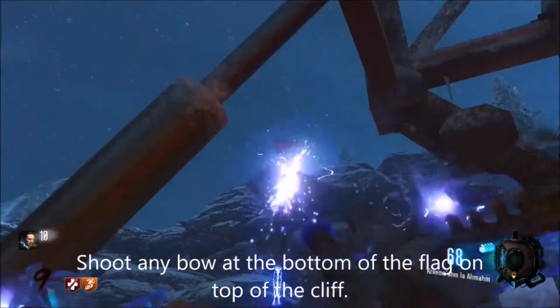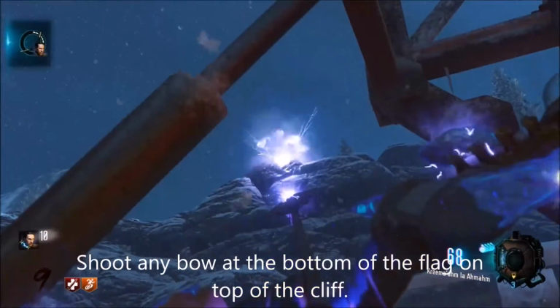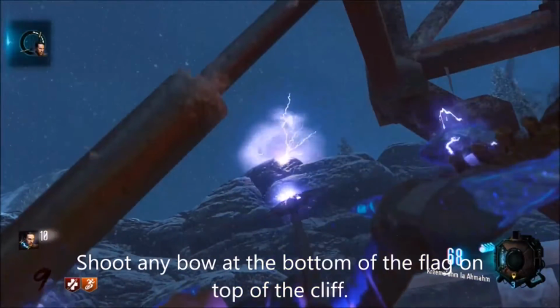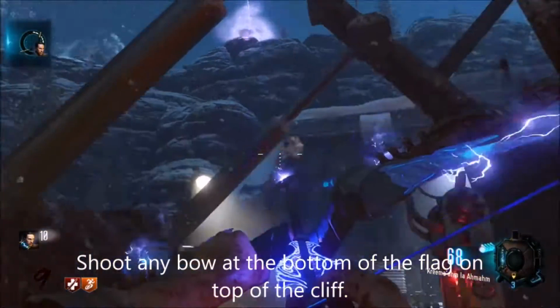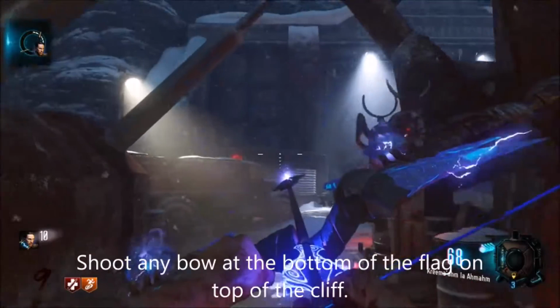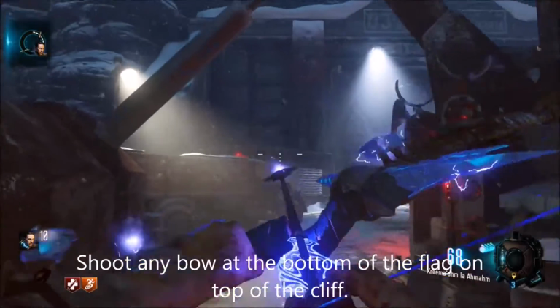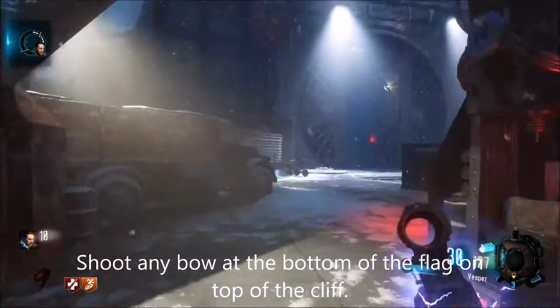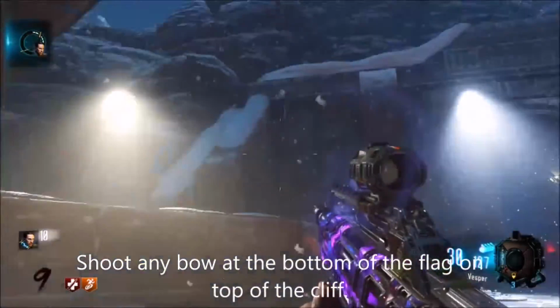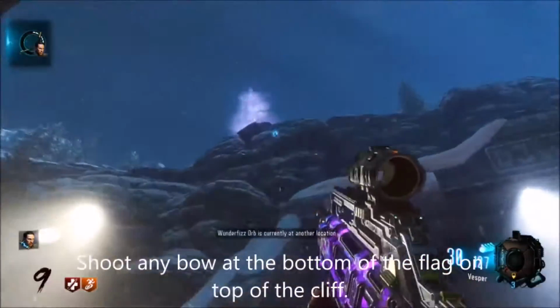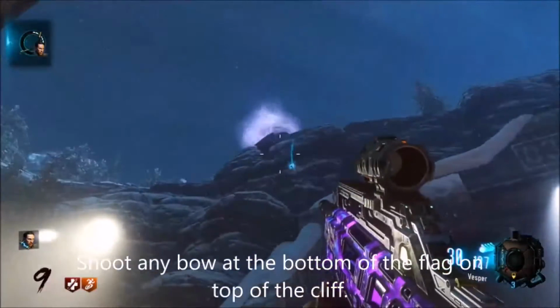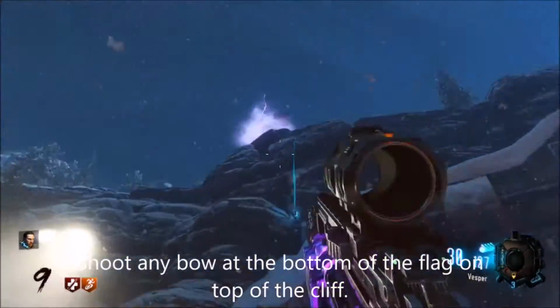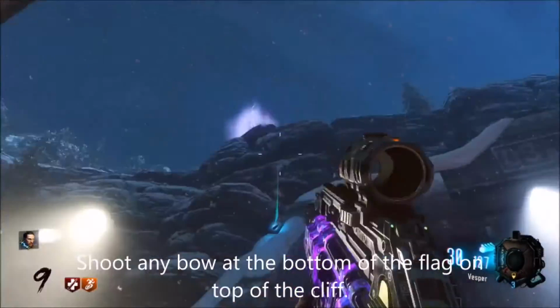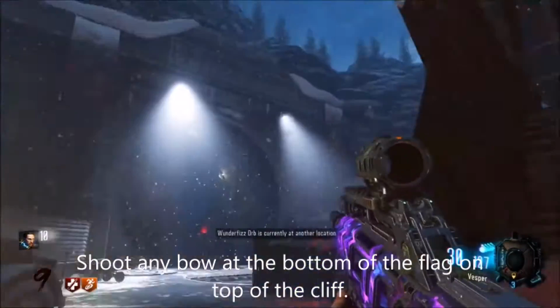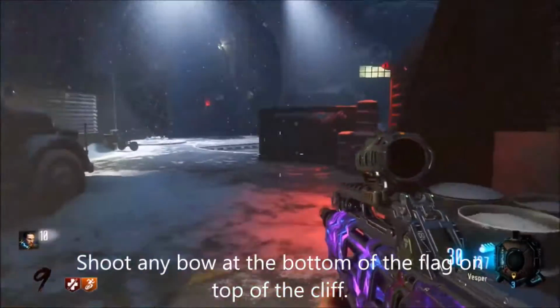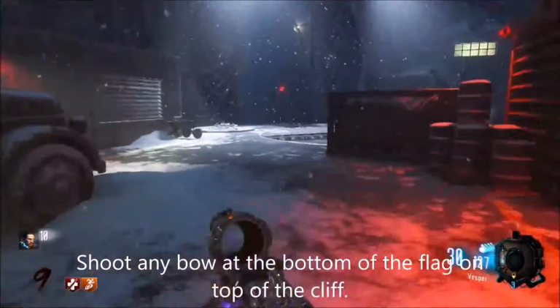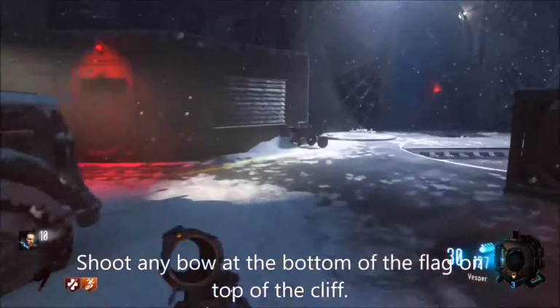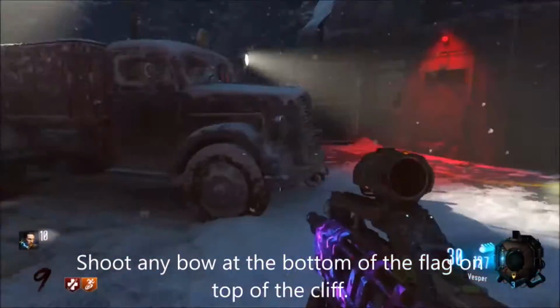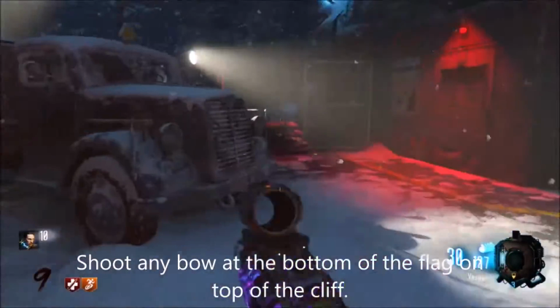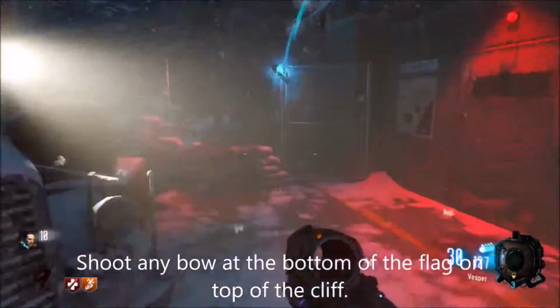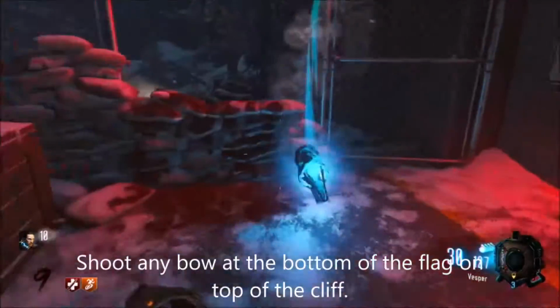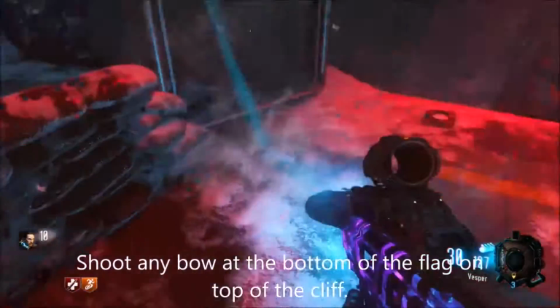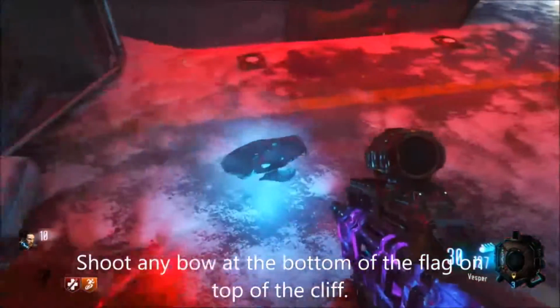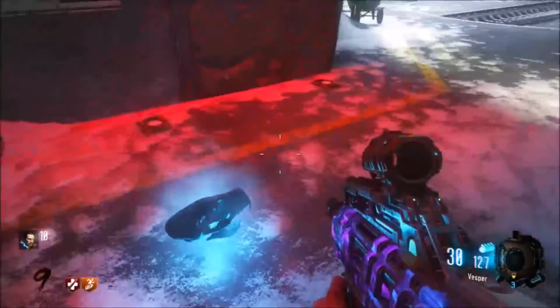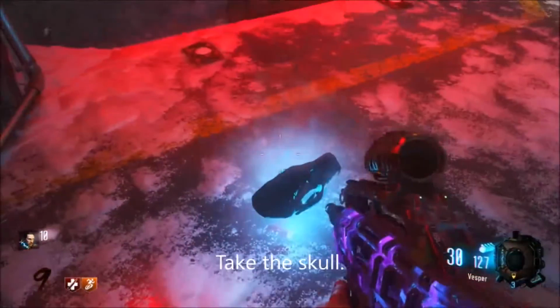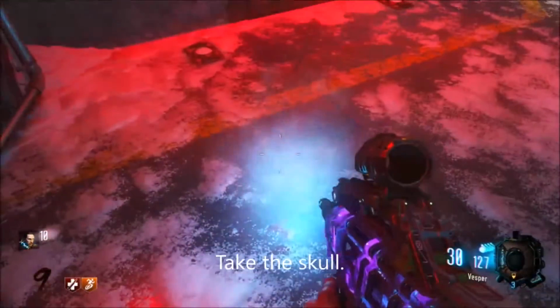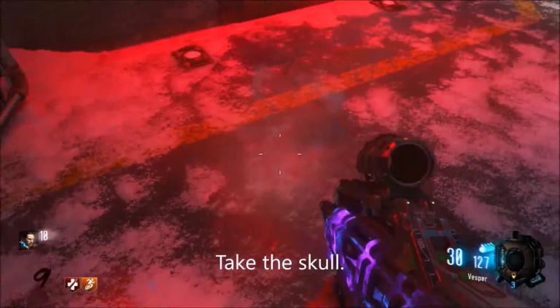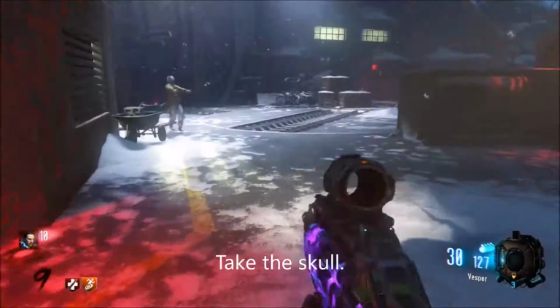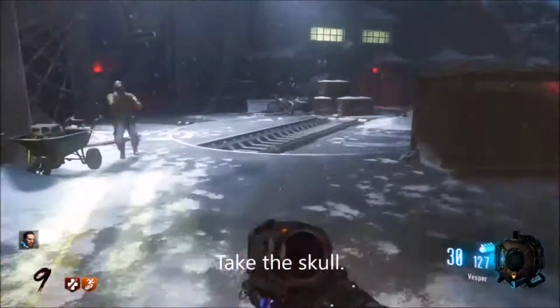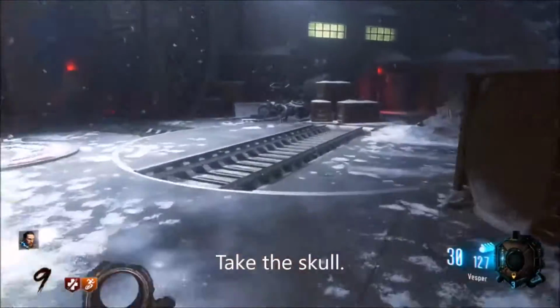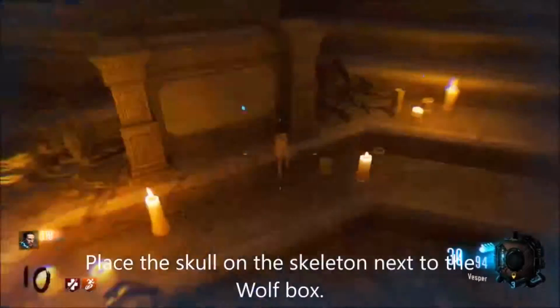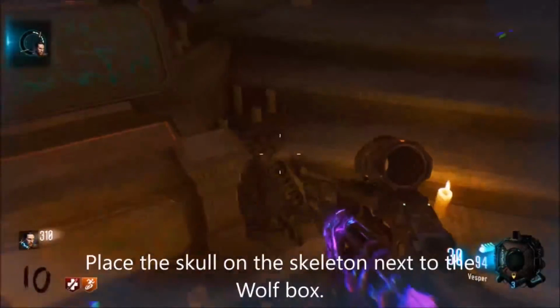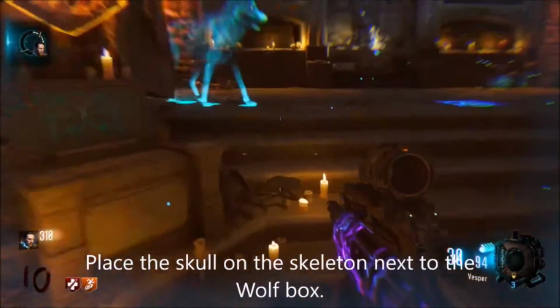Don't take too long for the skull to roll down the hill. After that, you're going to need to pick it up and make your way back down to the crypt. Then you're going to need to put the skull onto the skeleton next to the wolf crypt.